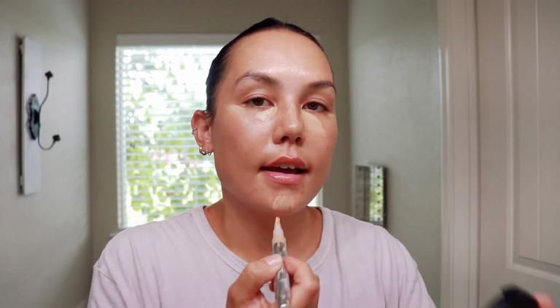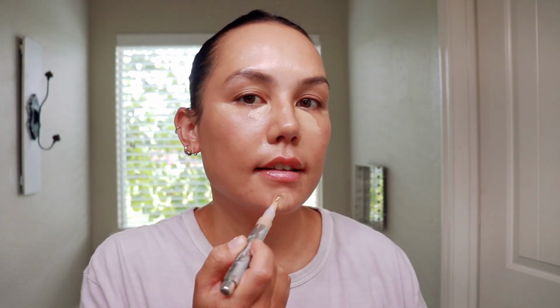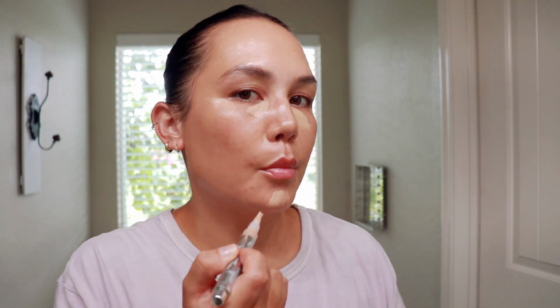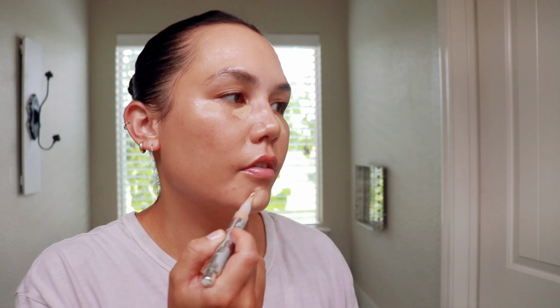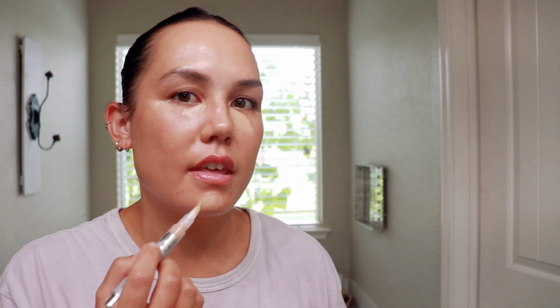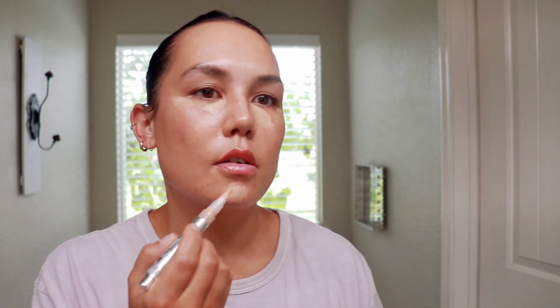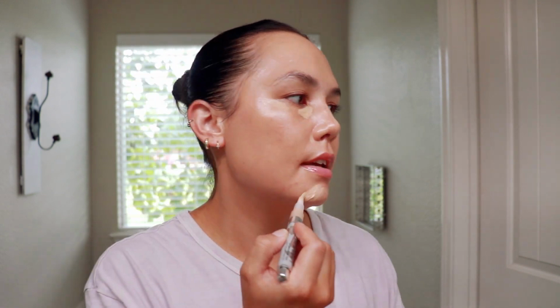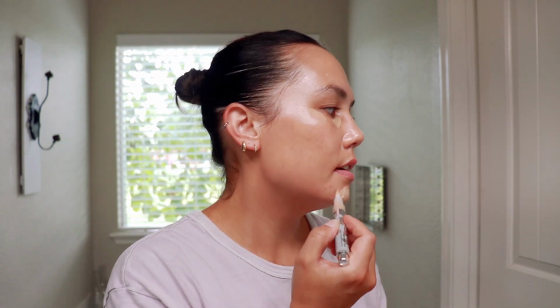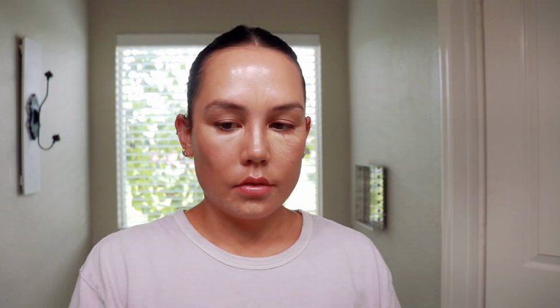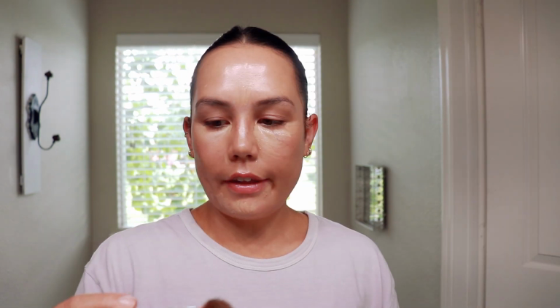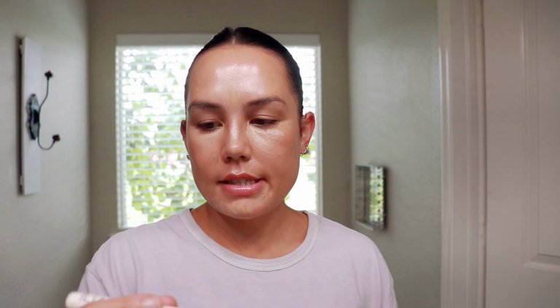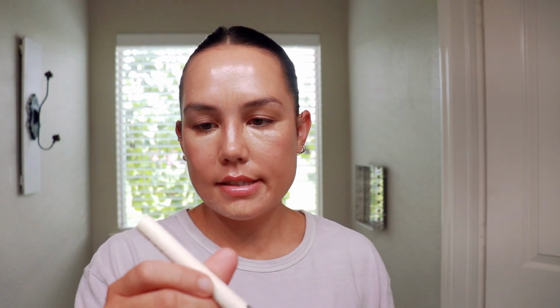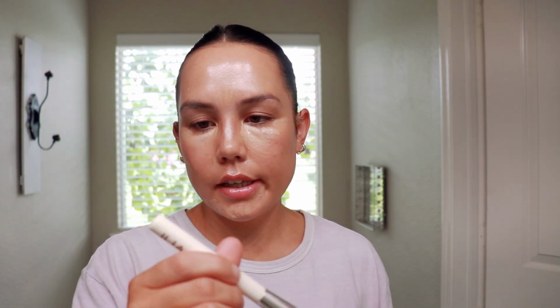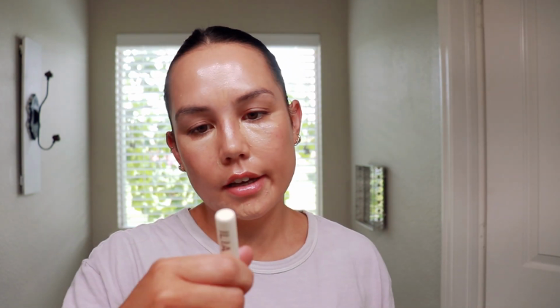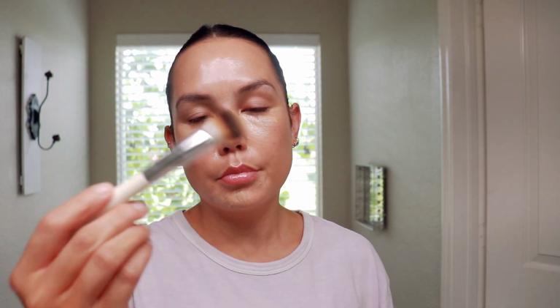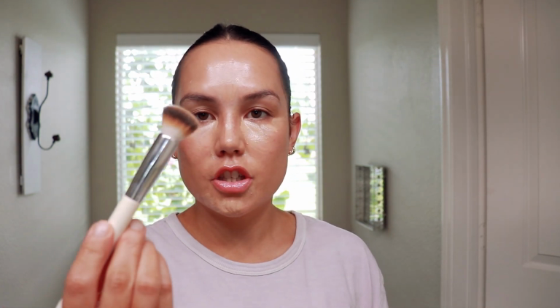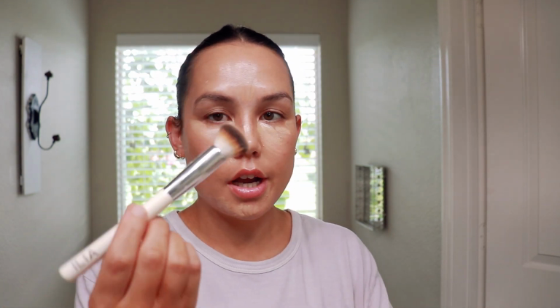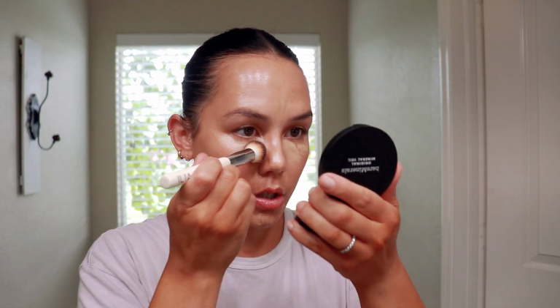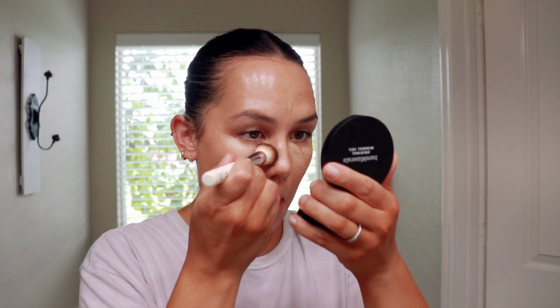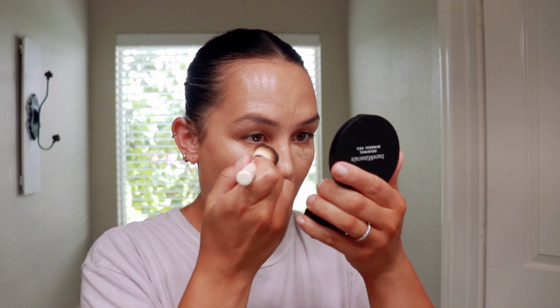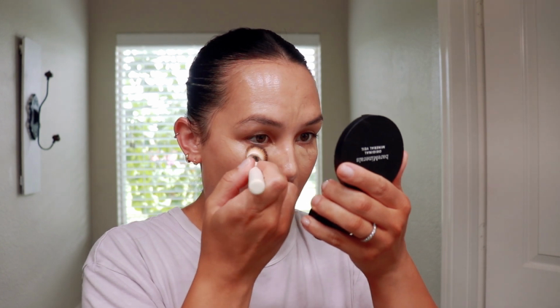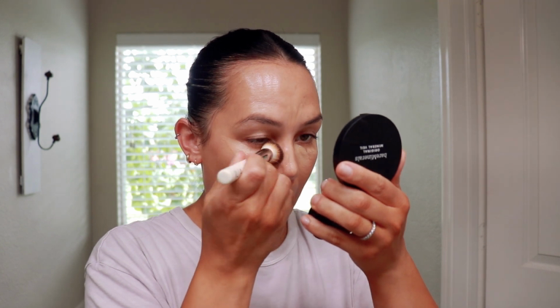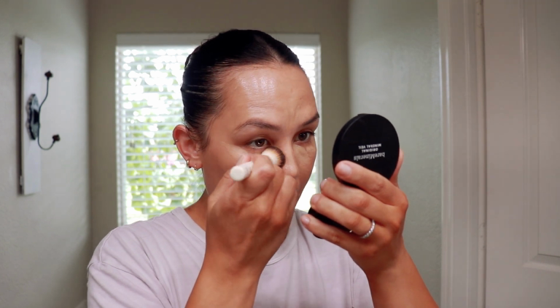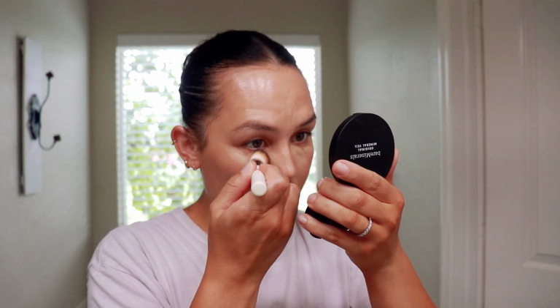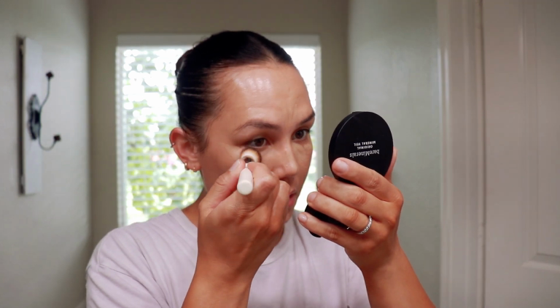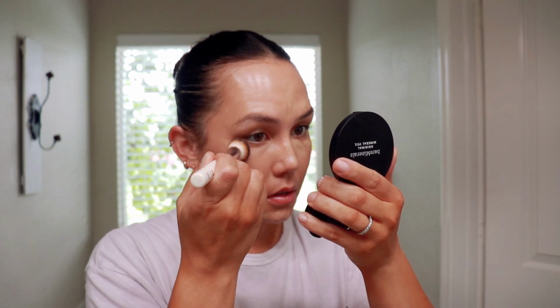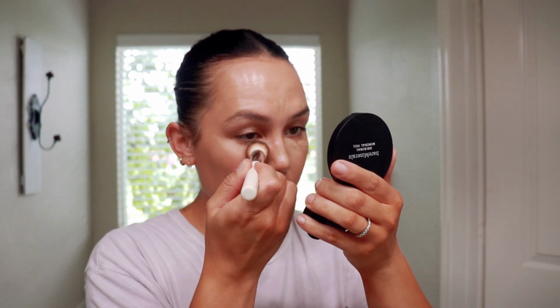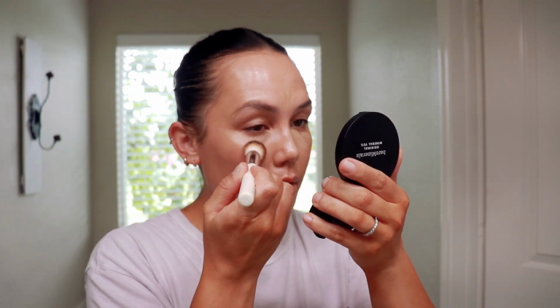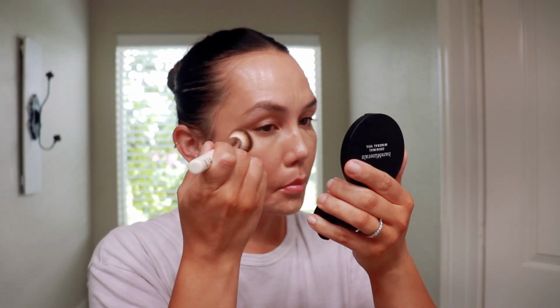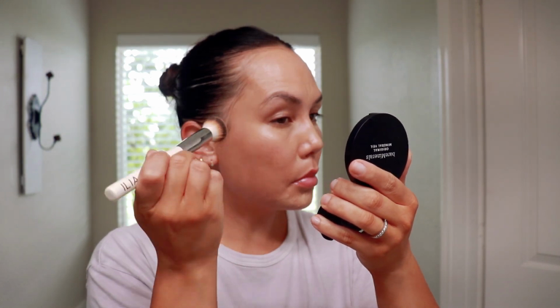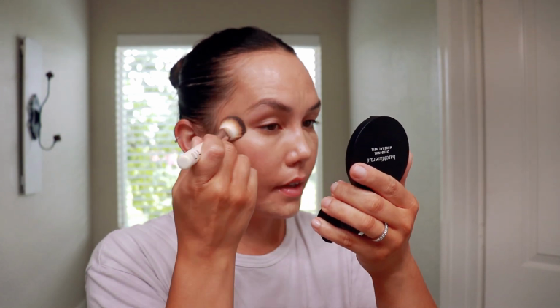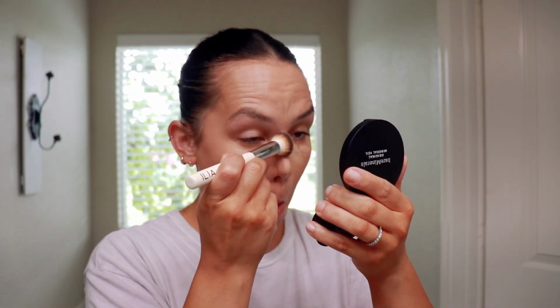Then I'm going to take this Ilia Complexion Brush and just blend that out.